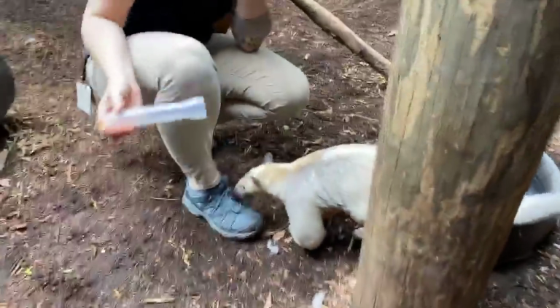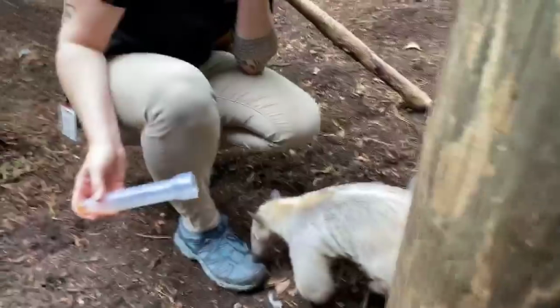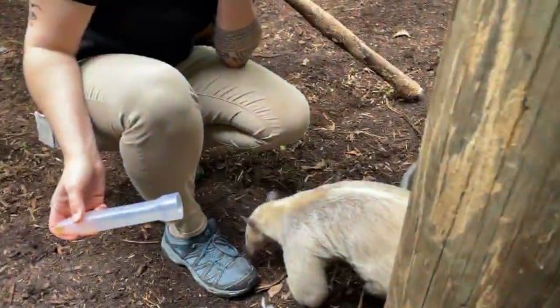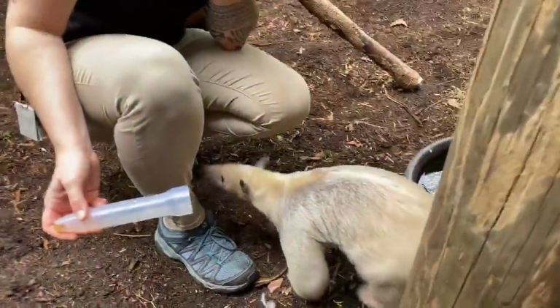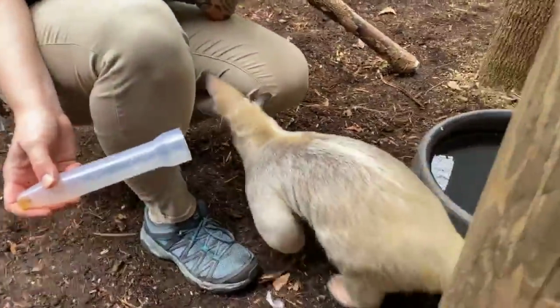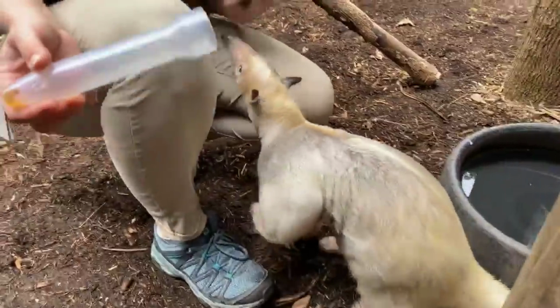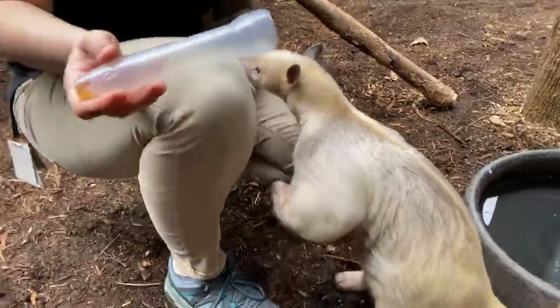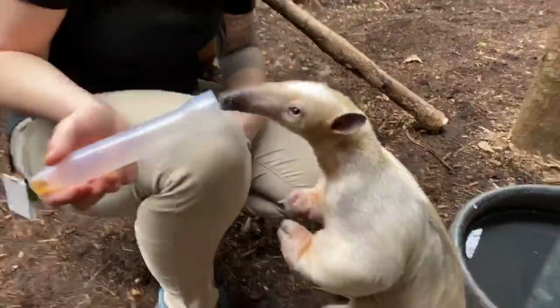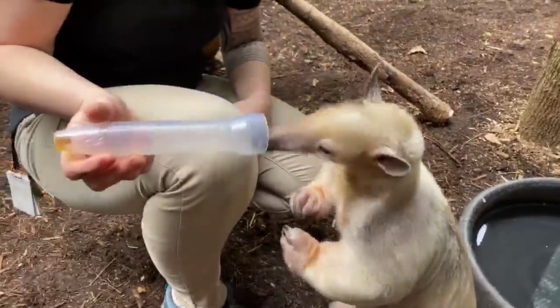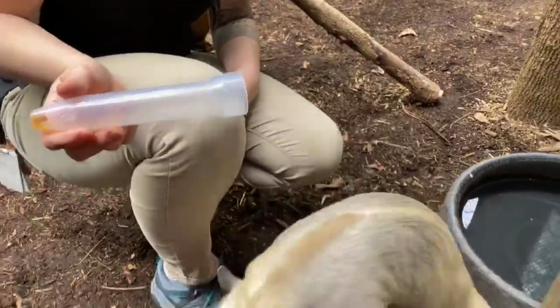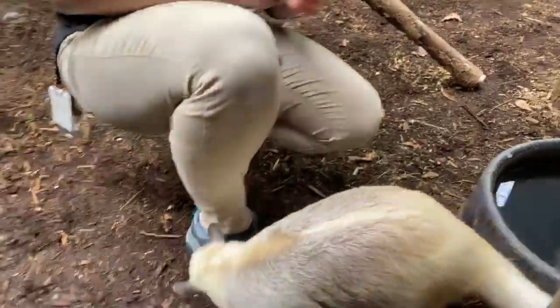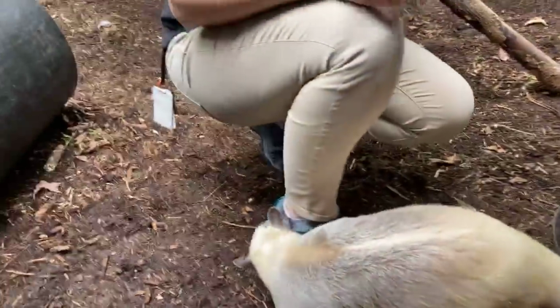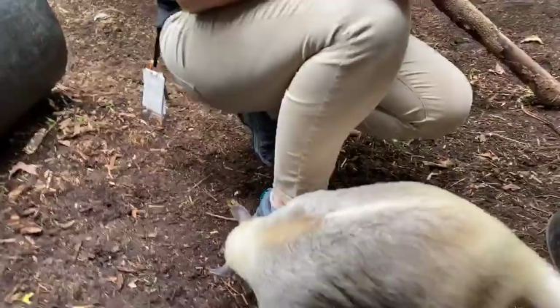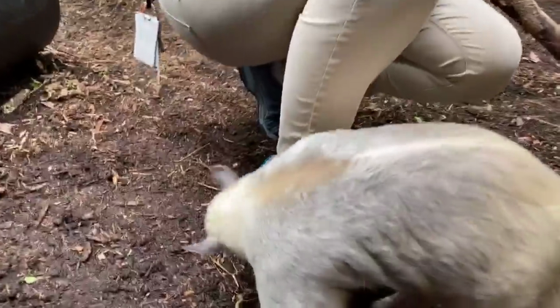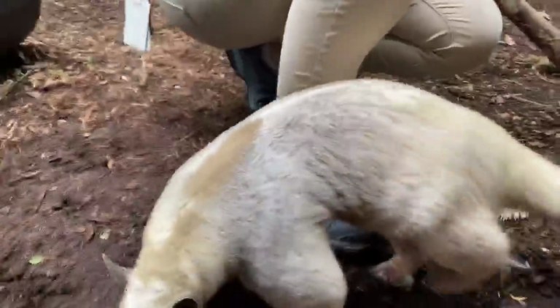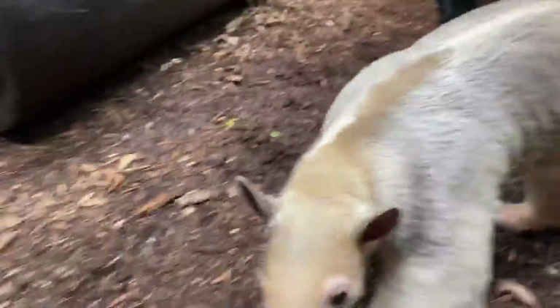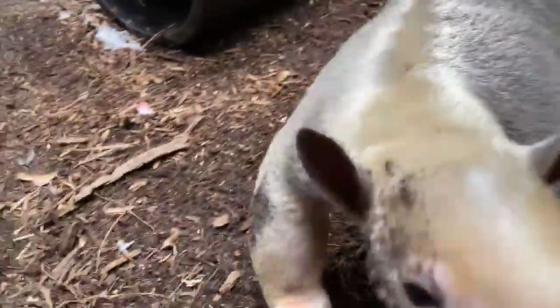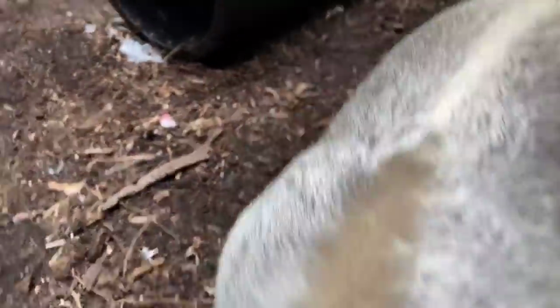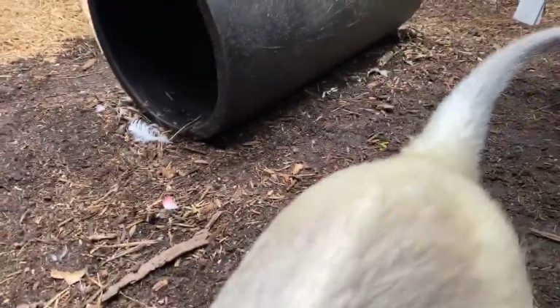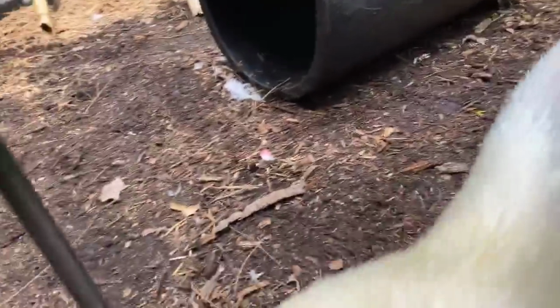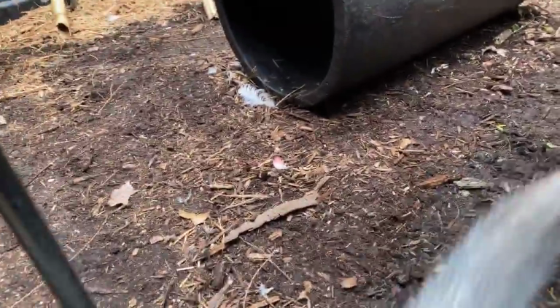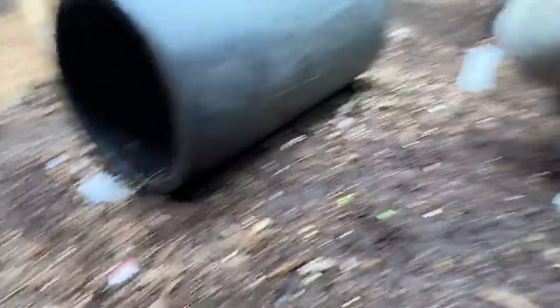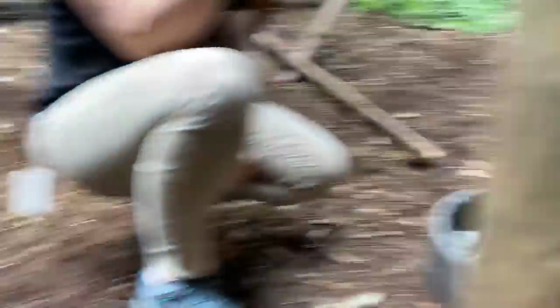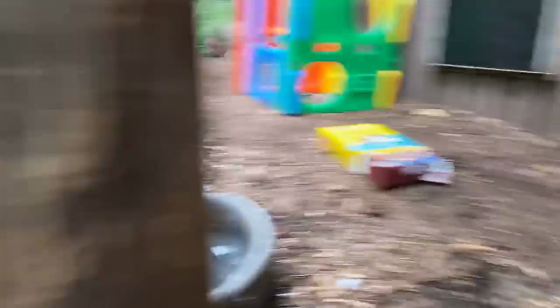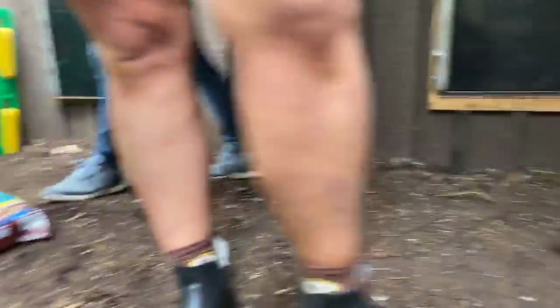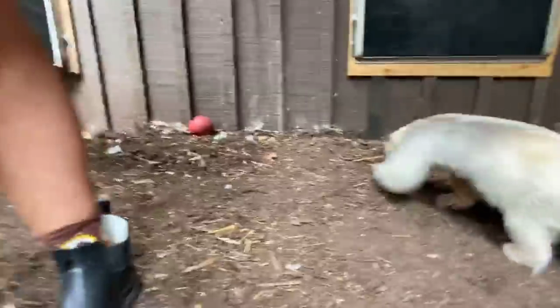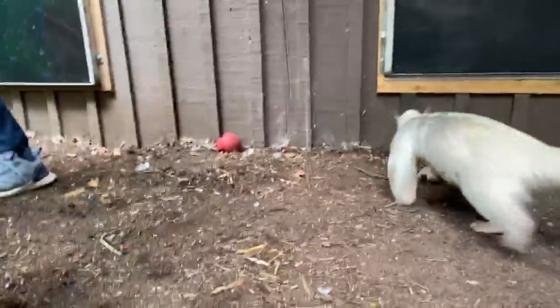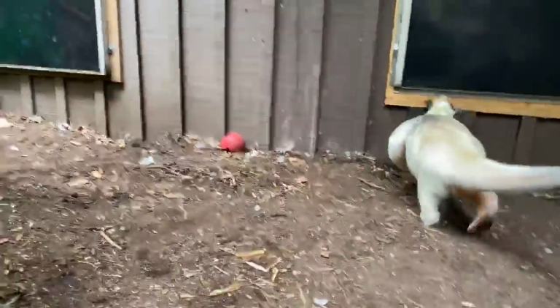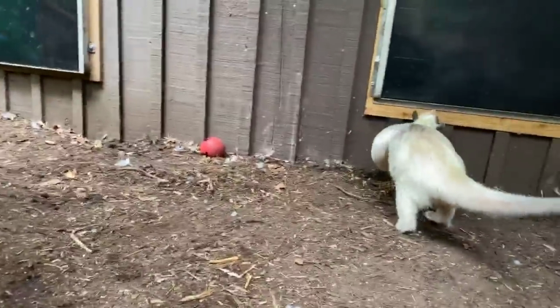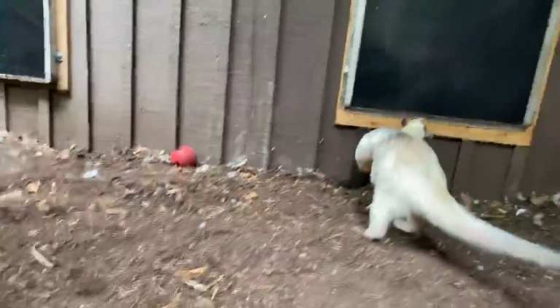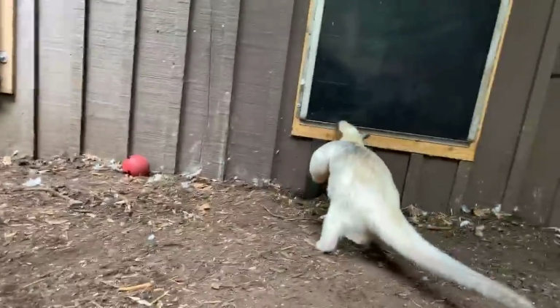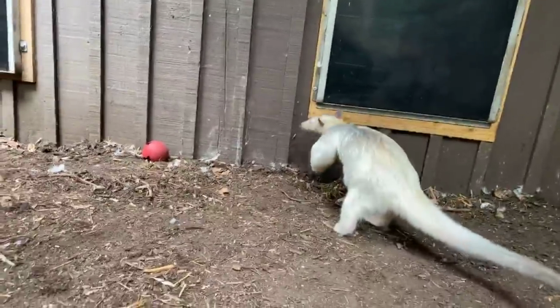Katie asked: what is his favorite food? His favorite food? I would probably say his worms. Again, these guys eat about 10,000 bugs a day, so his worms are by far one of his favorites.